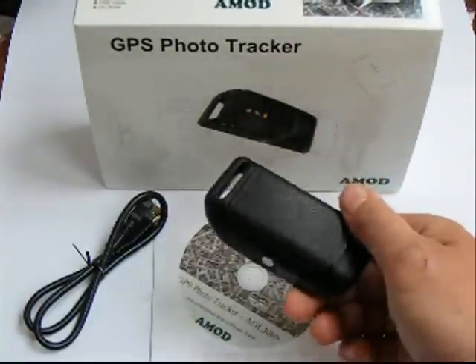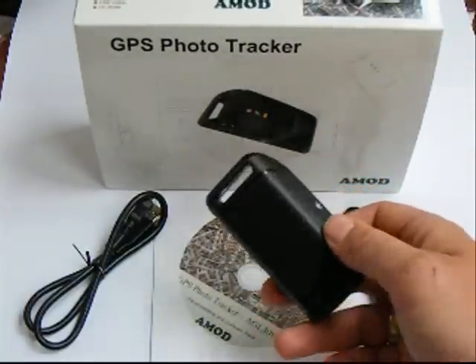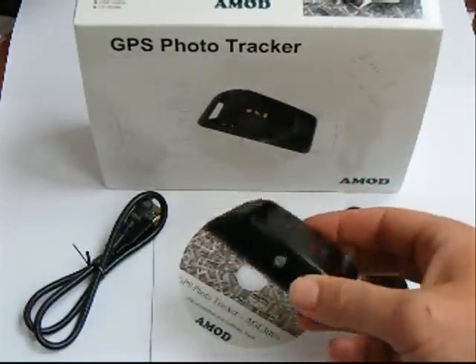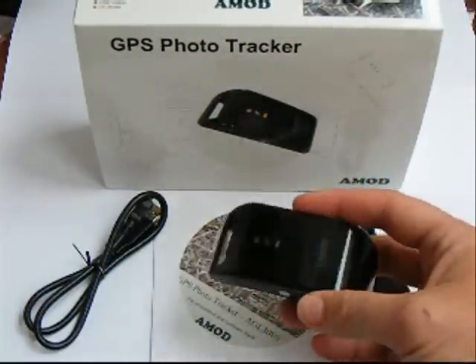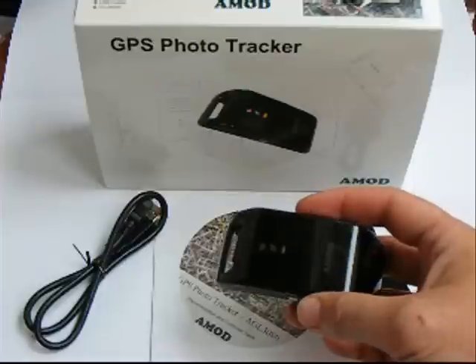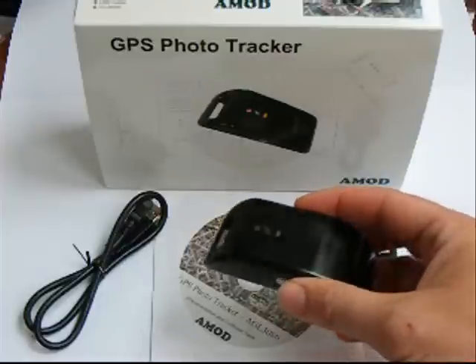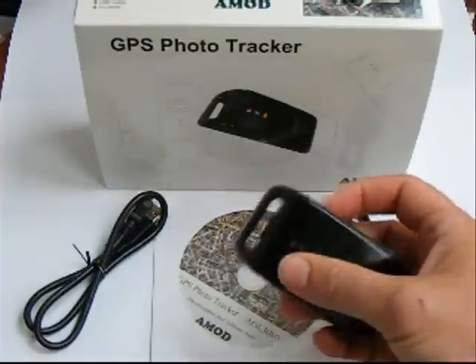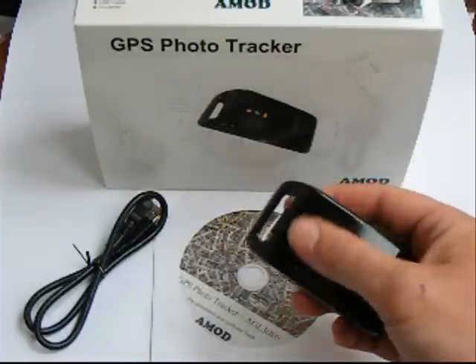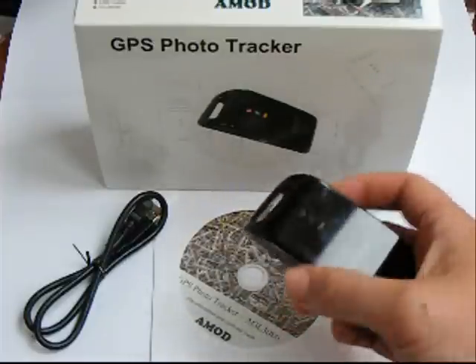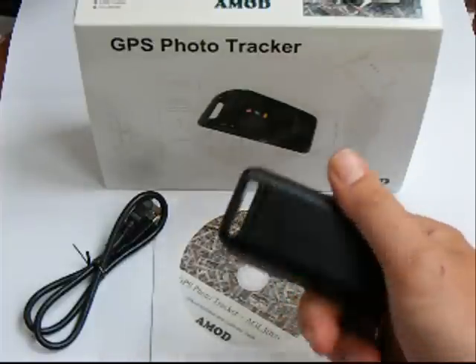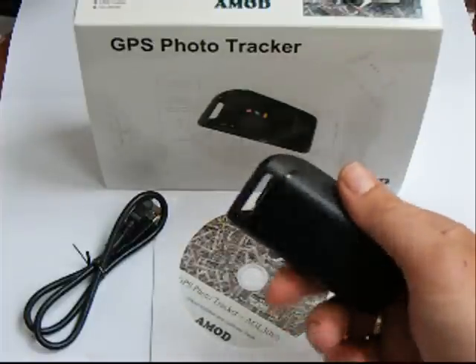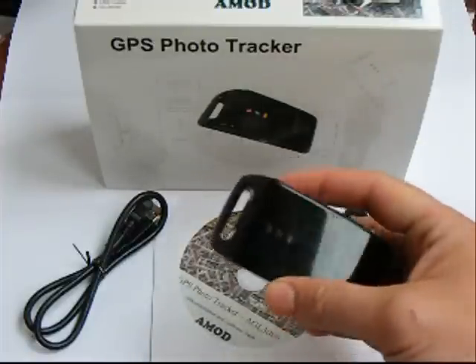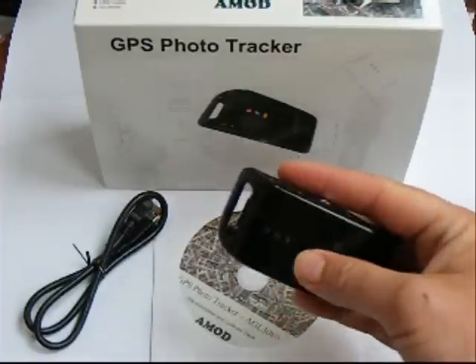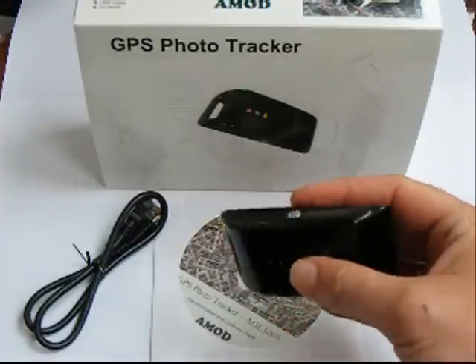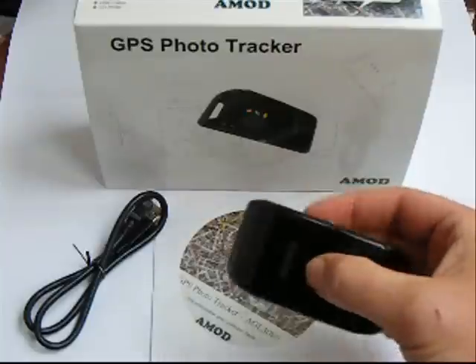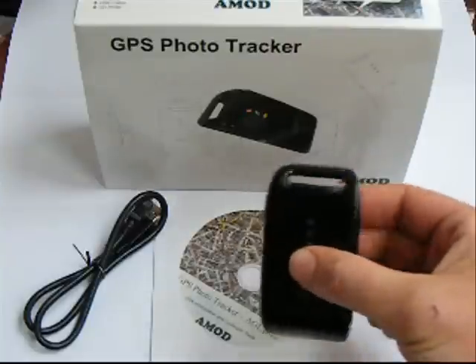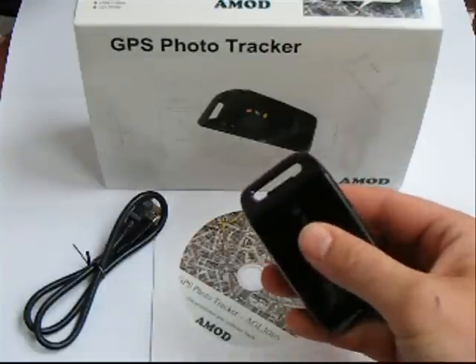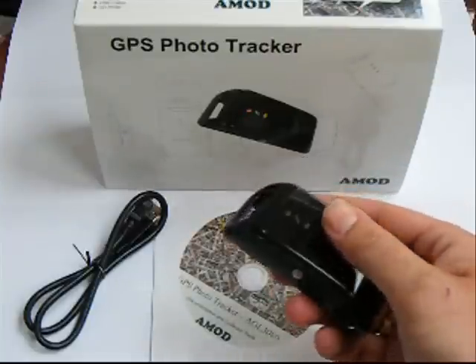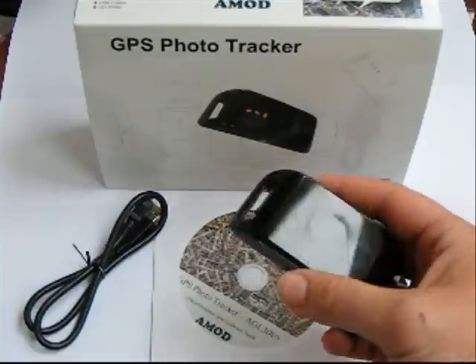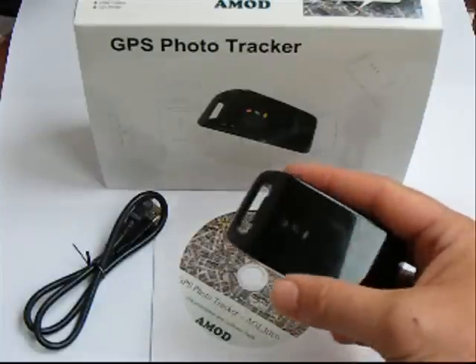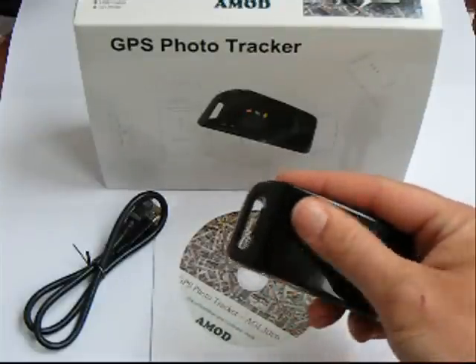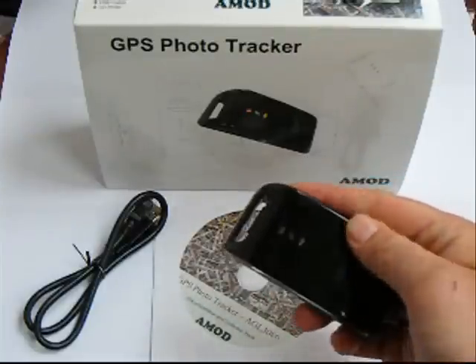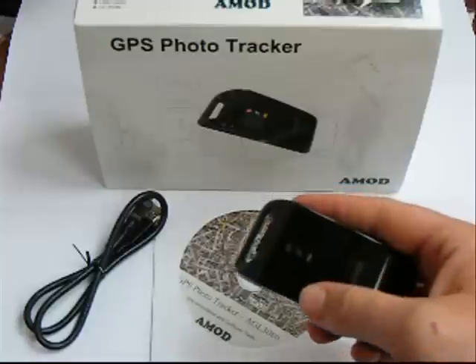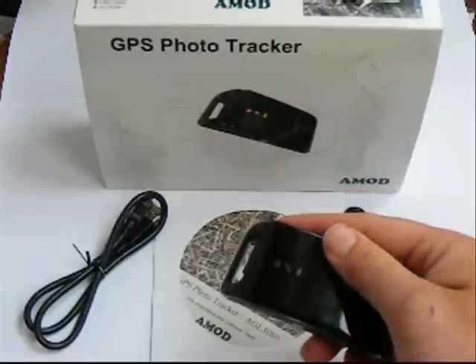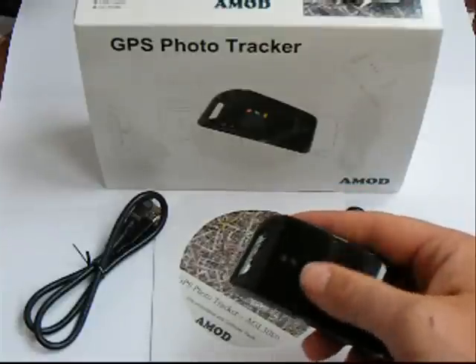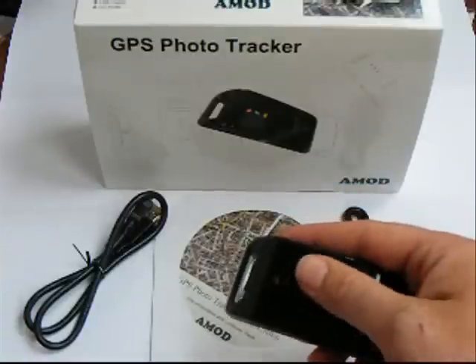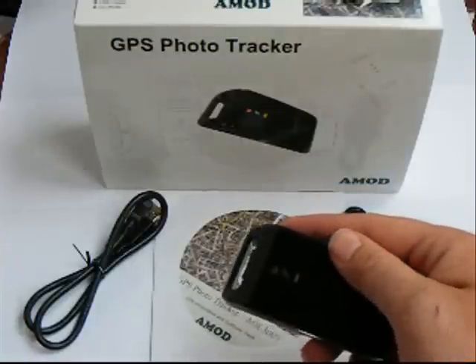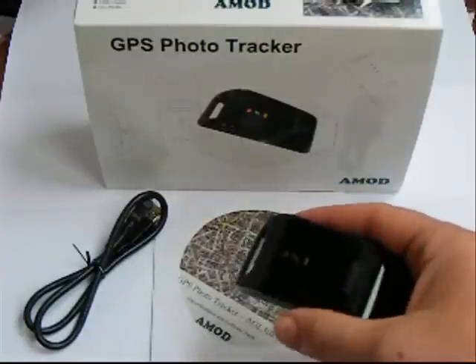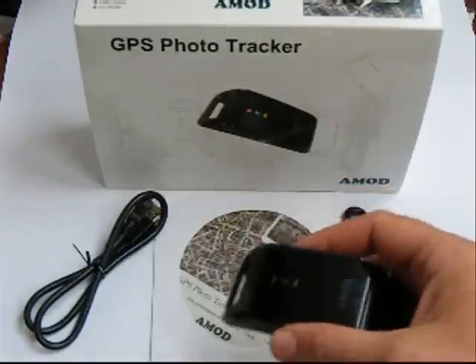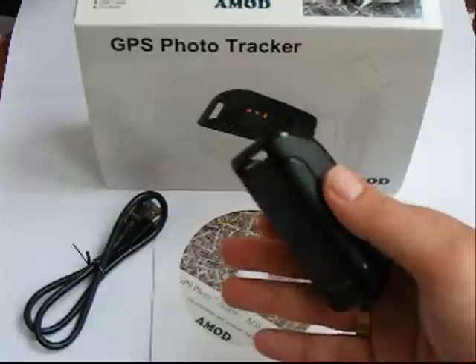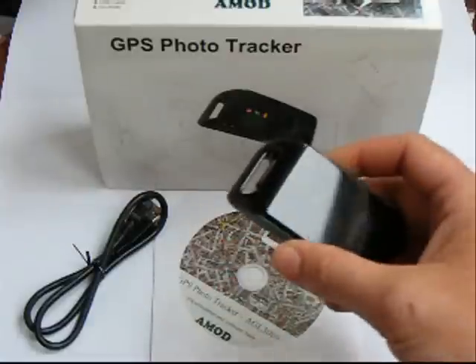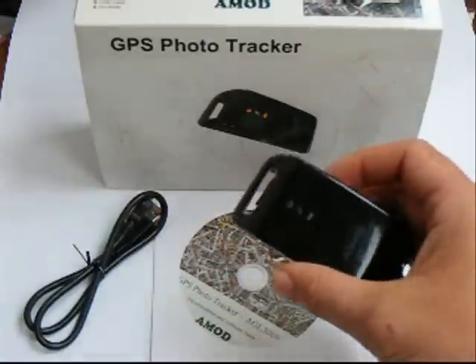So what is the GPS Photo Tracker? Well, inside this little black box there's a GPS receiver, and when you're outside and walking along it records a track of where you've been, and it records the time as well when you're at individual places.